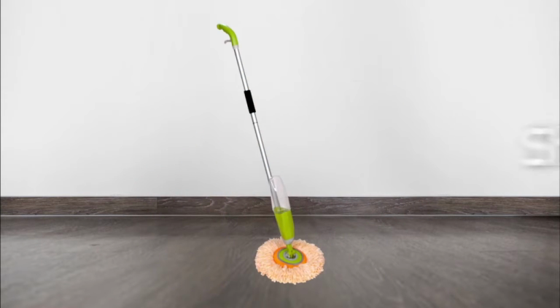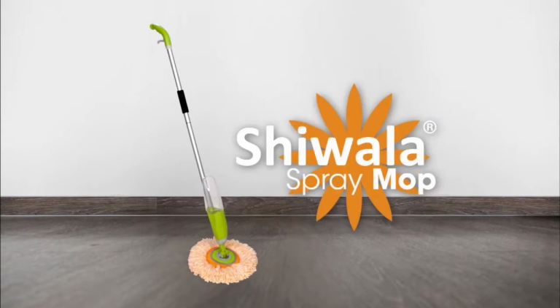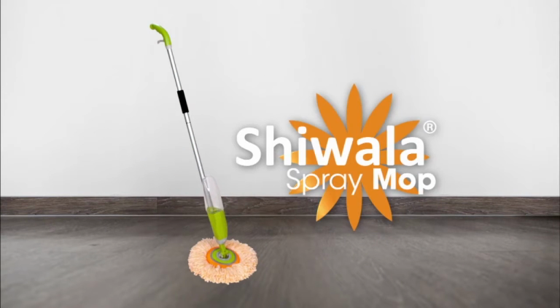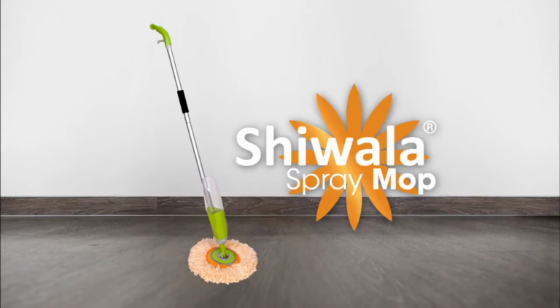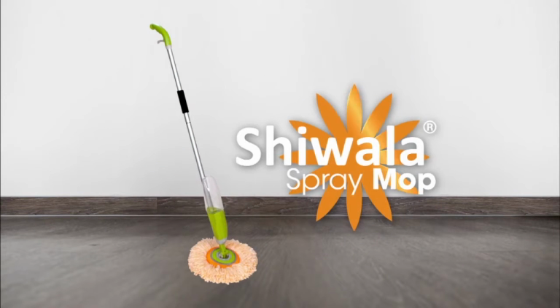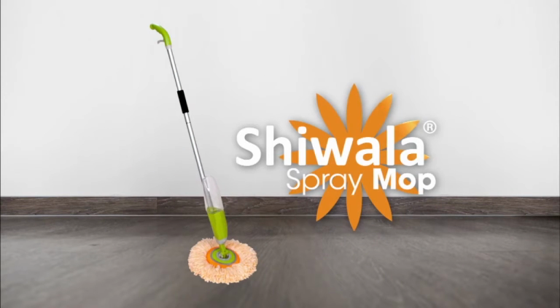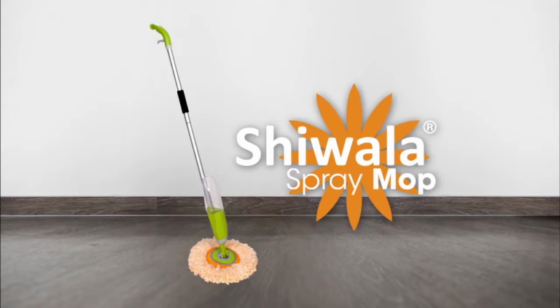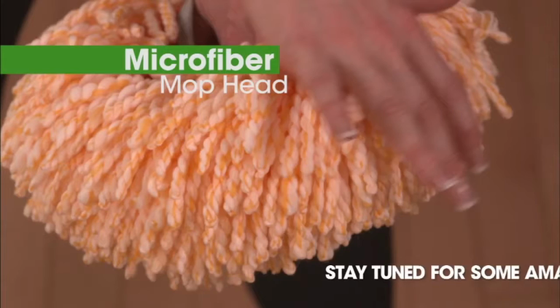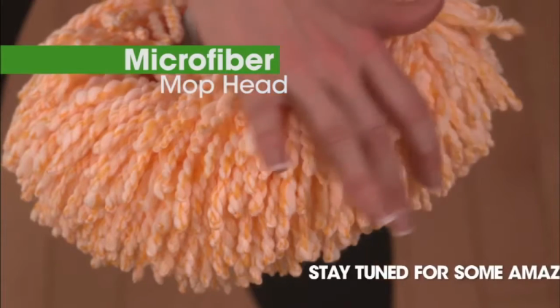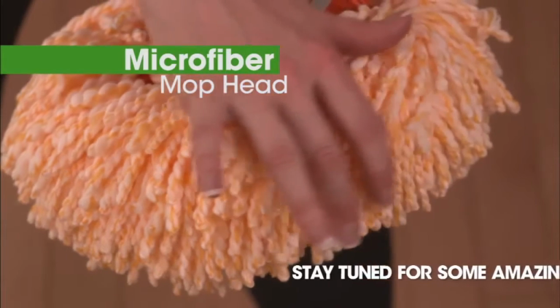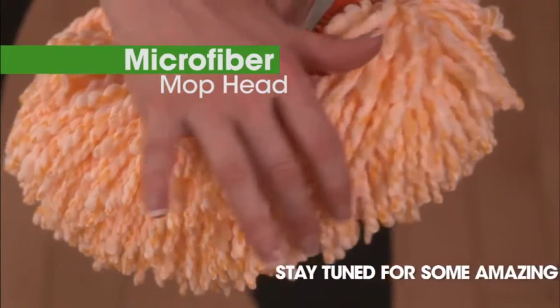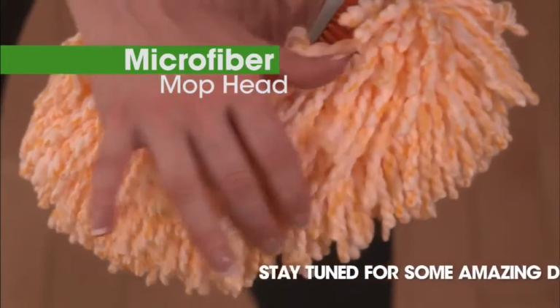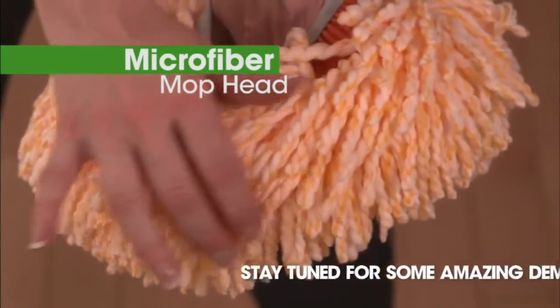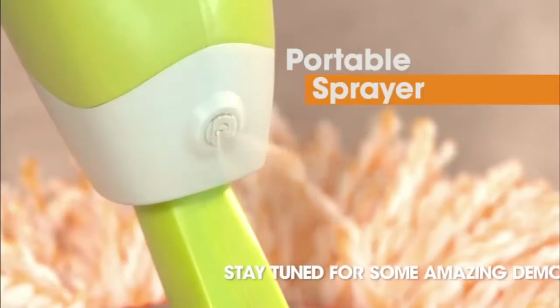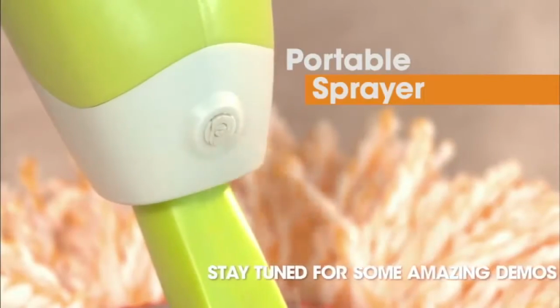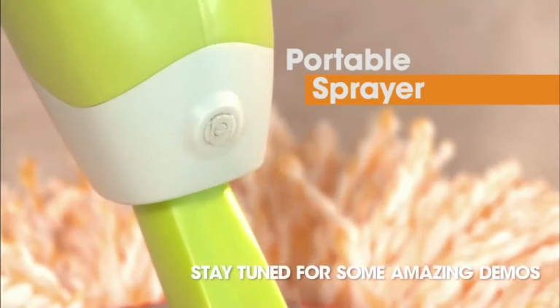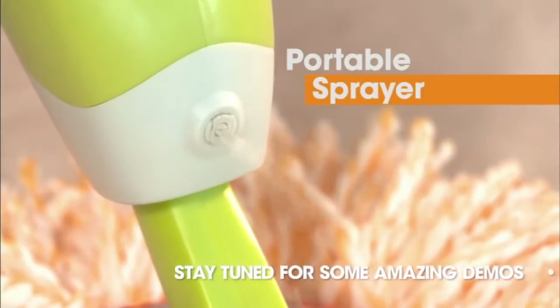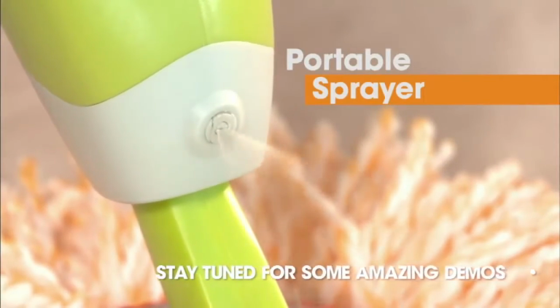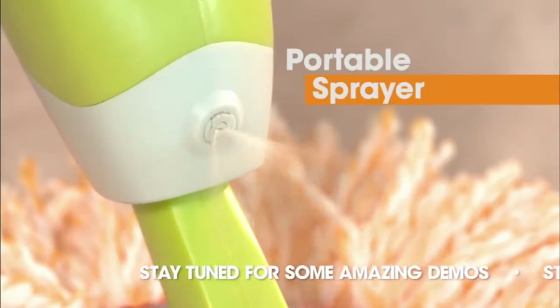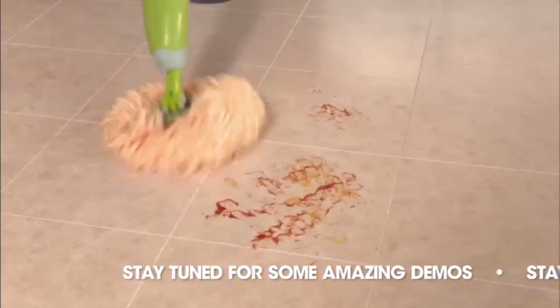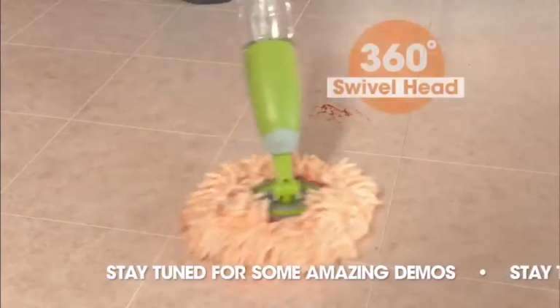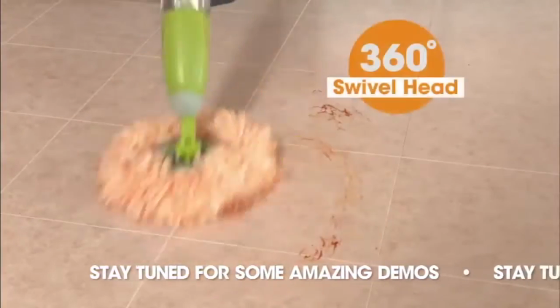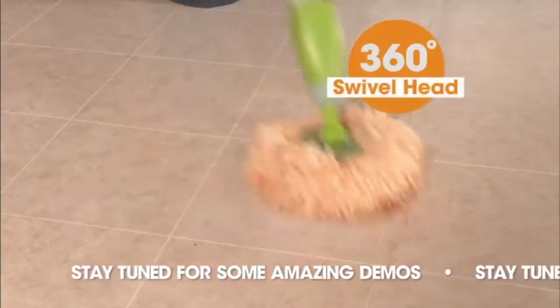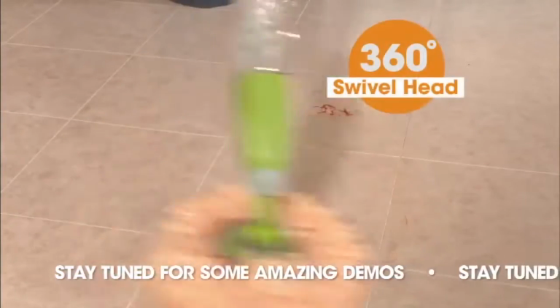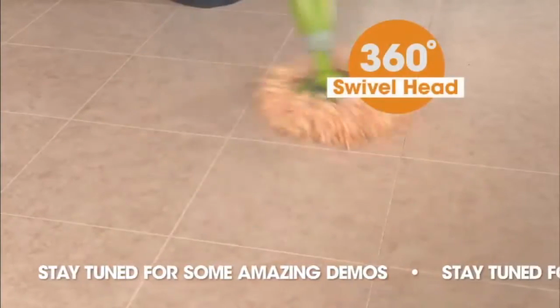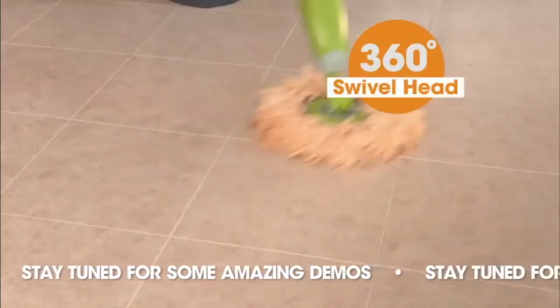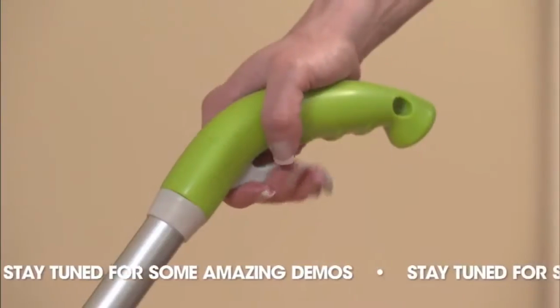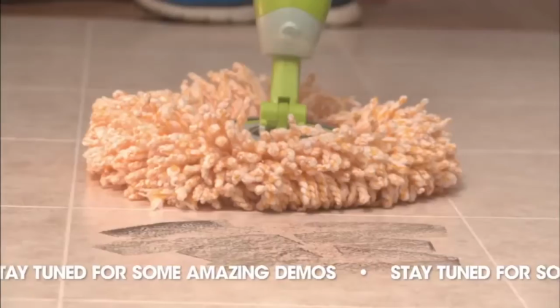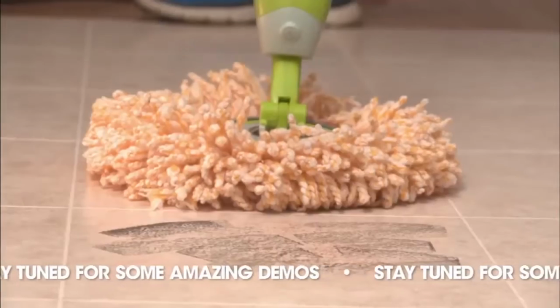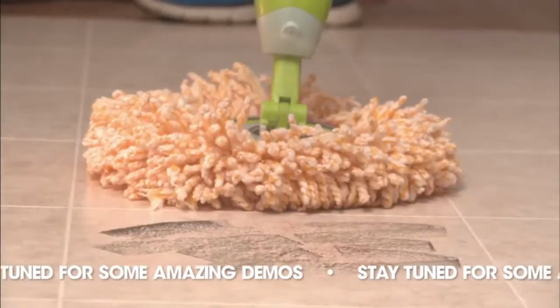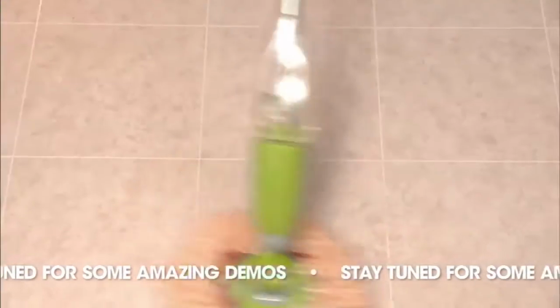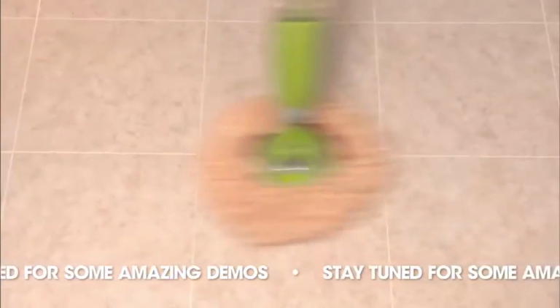Introducing the all-new Shawala Spray Mop, the only microfiber mop with the convenience of a portable sprayer and the dirt-busting cleaning power of a spin mop. Just spray and let the cleaning begin.